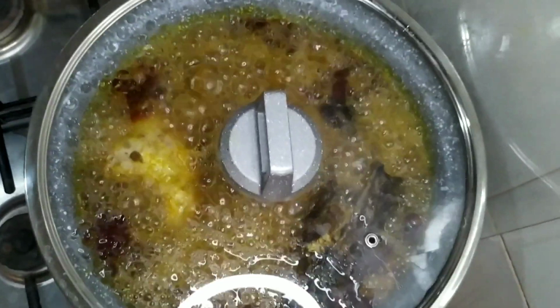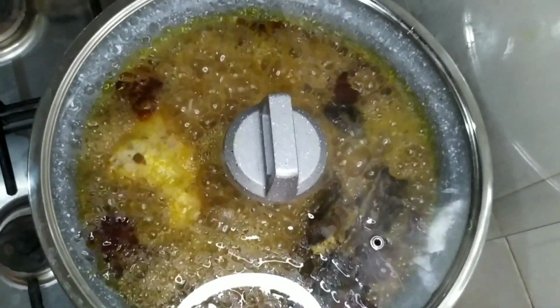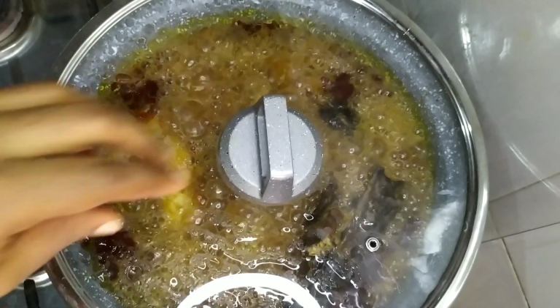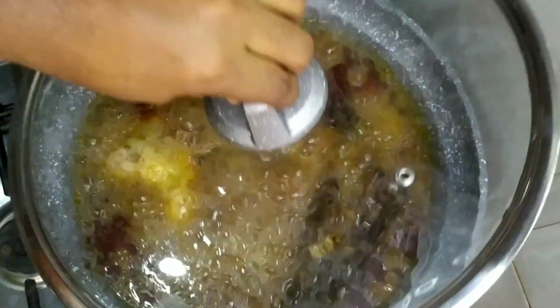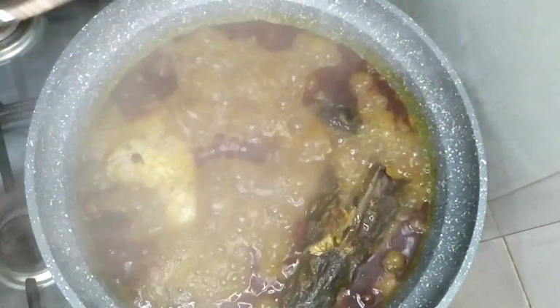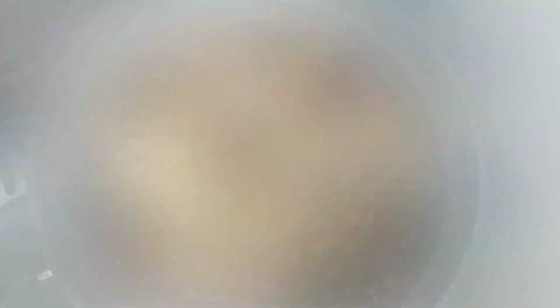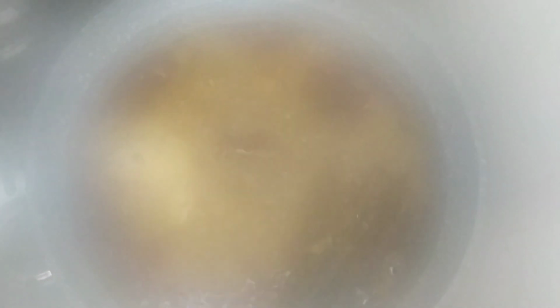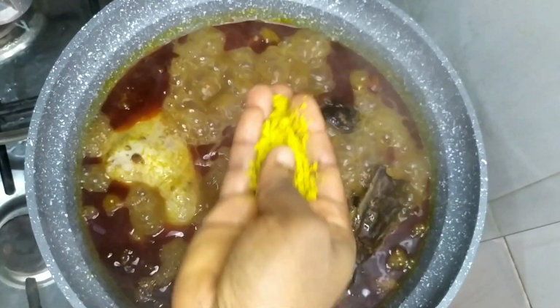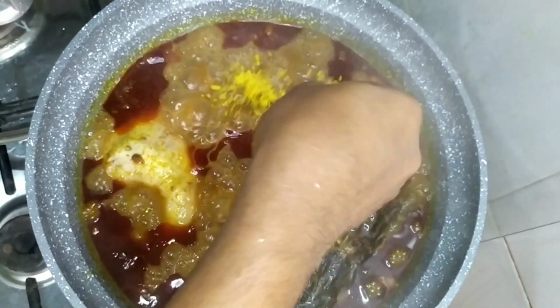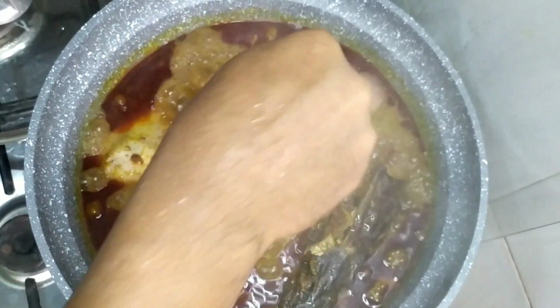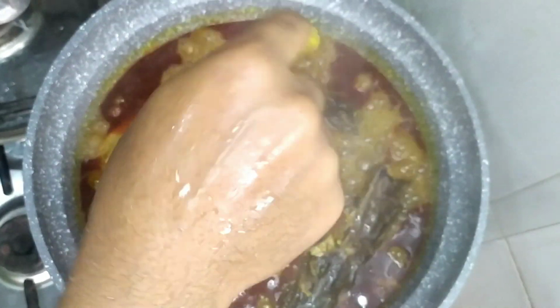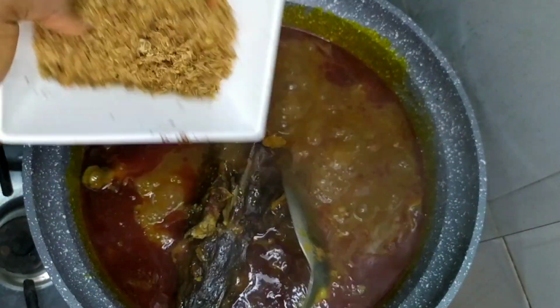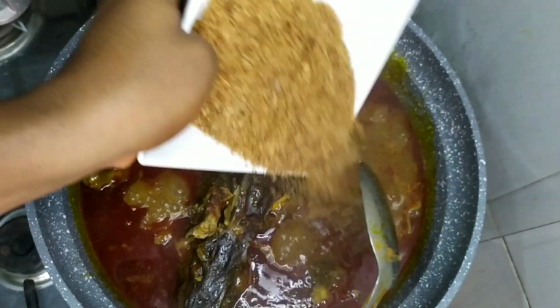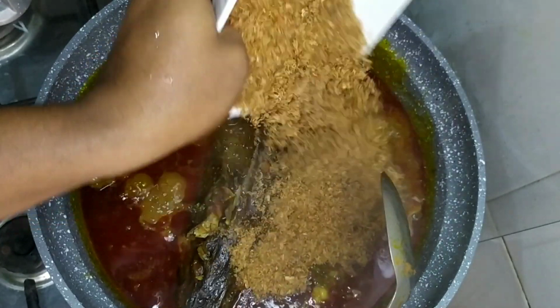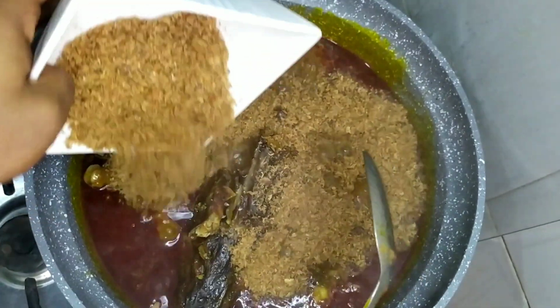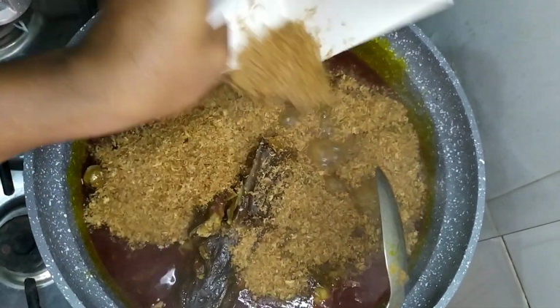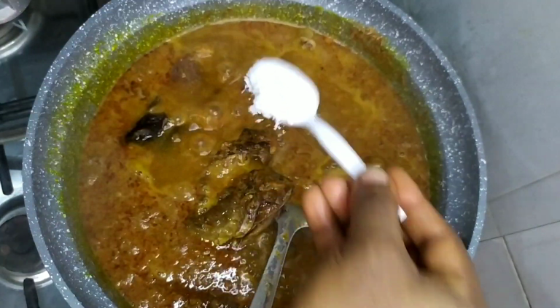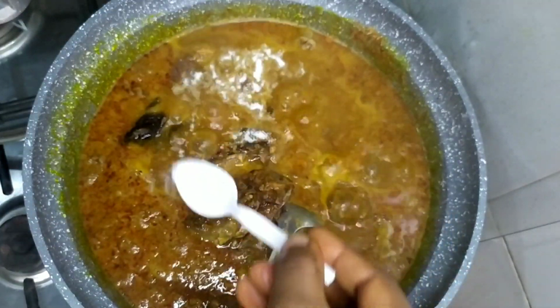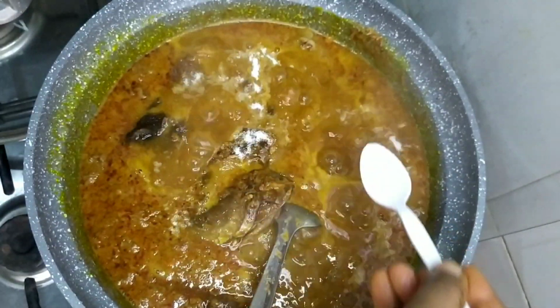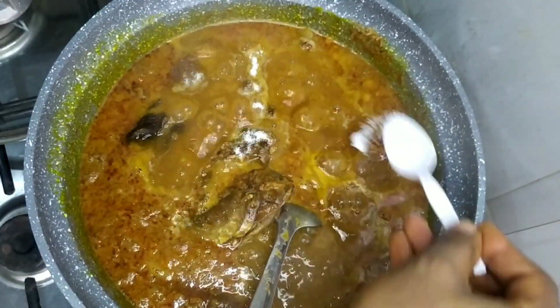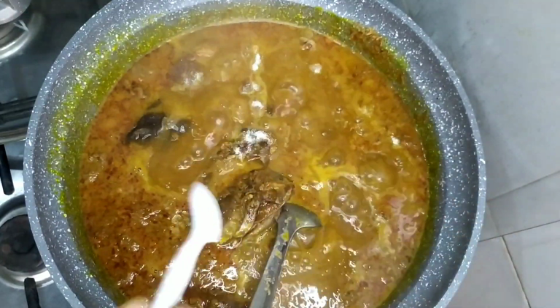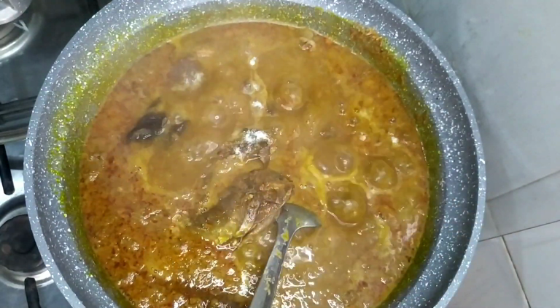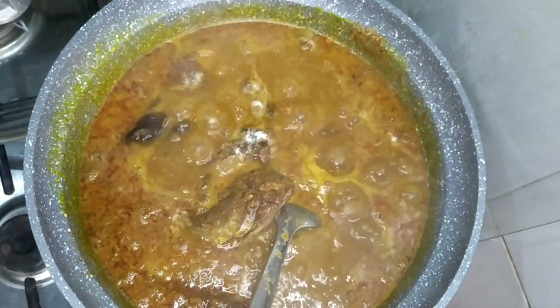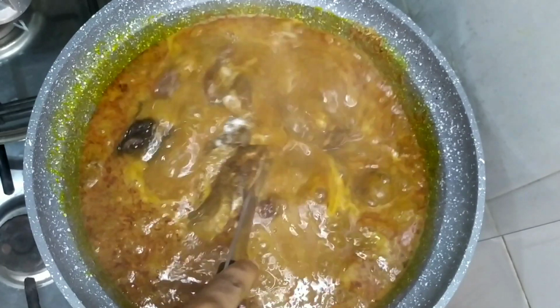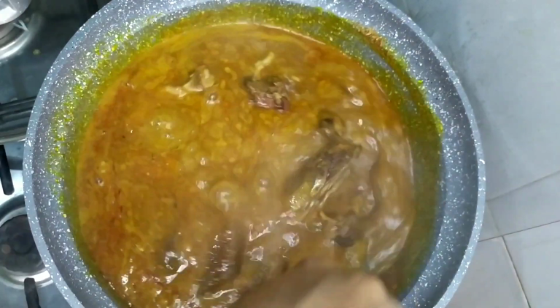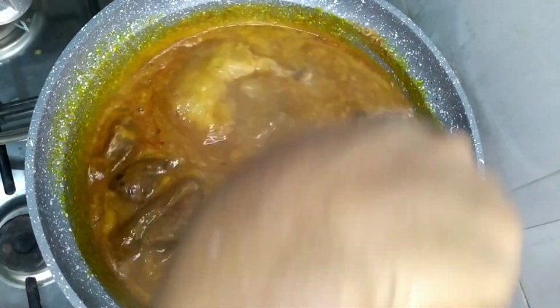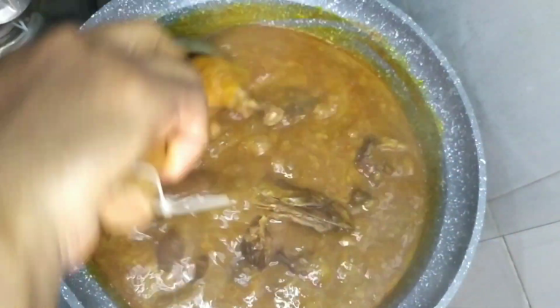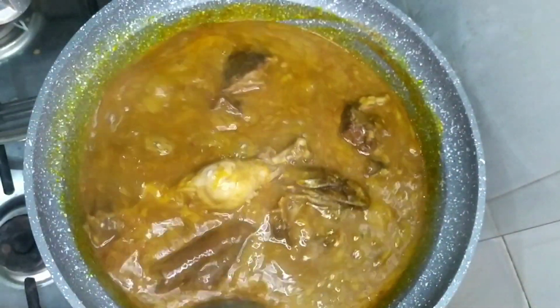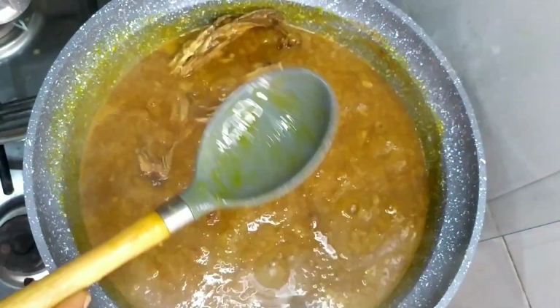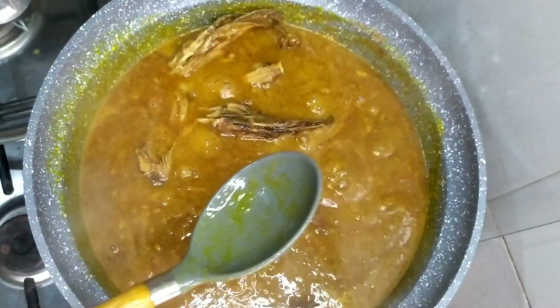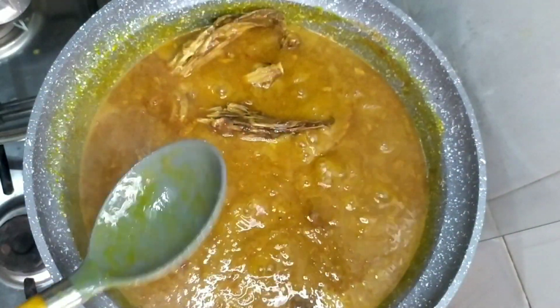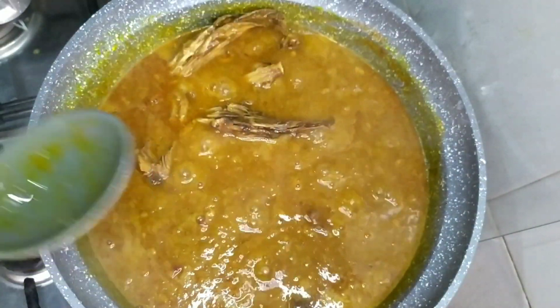I'll be enjoying the soup with my pounded yam. I didn't quite capture it, but if you noticed, I've added red oil and my obonucid. Next, I added our crayfish, salt, and some bouillon.